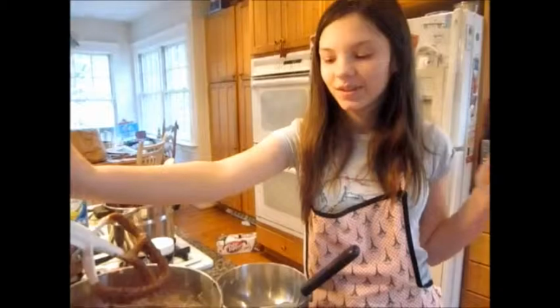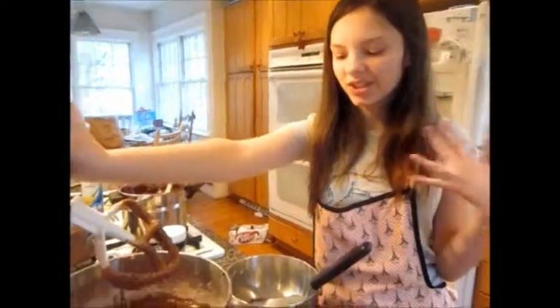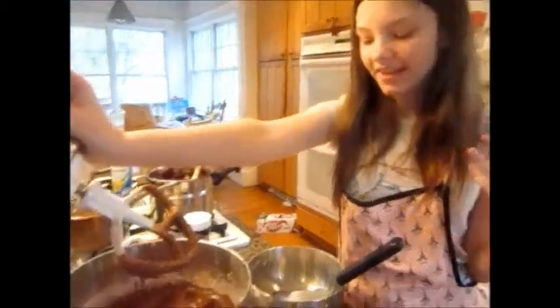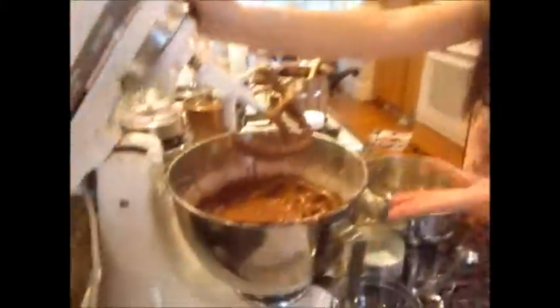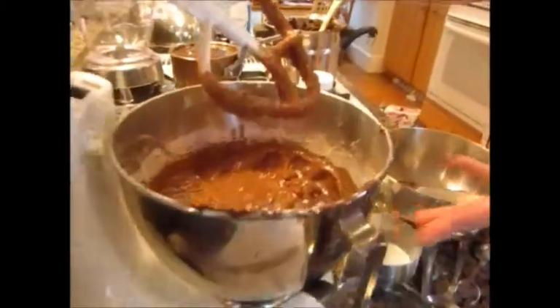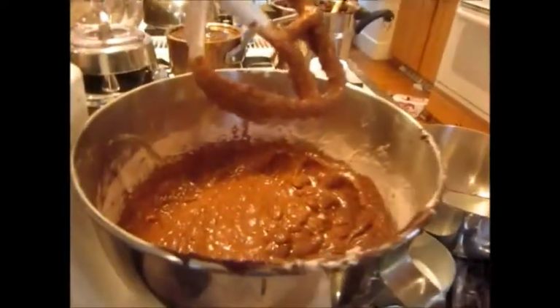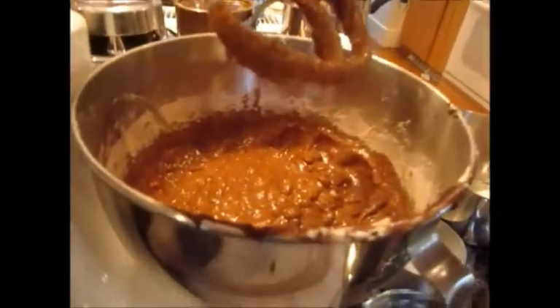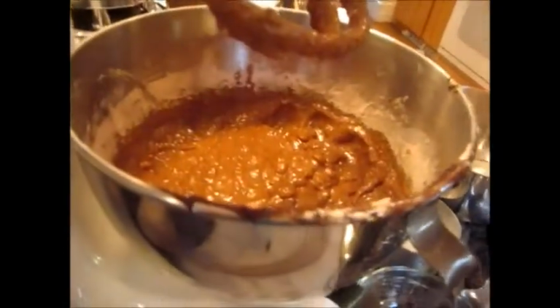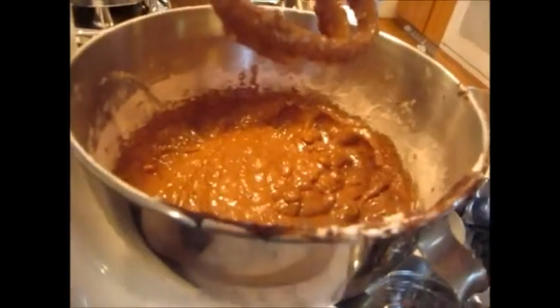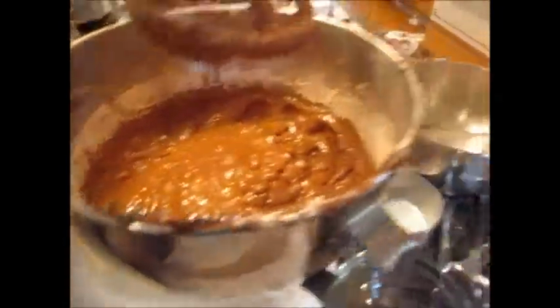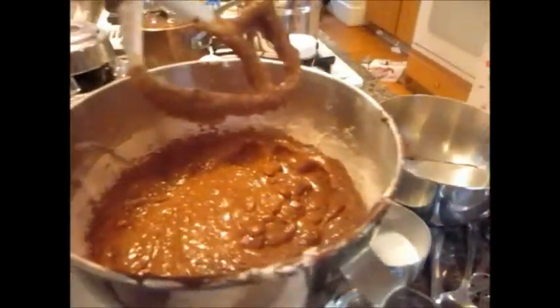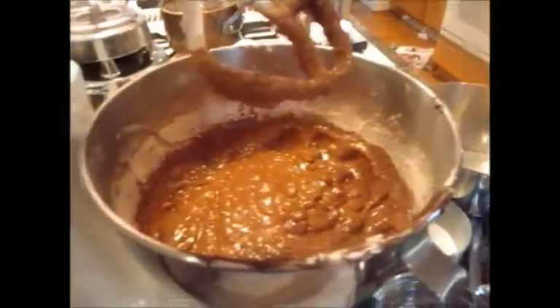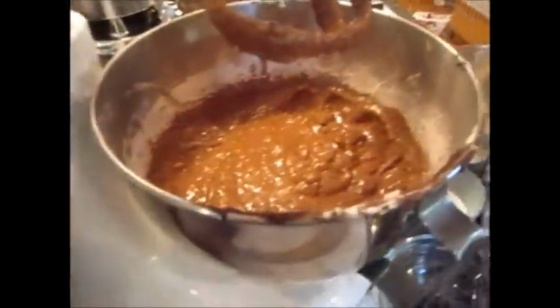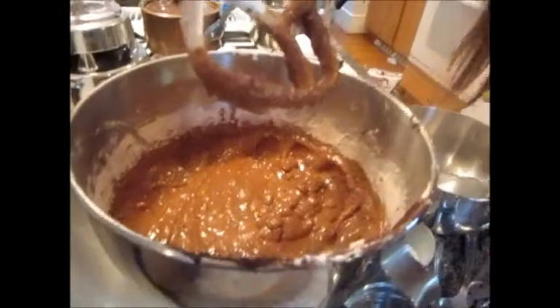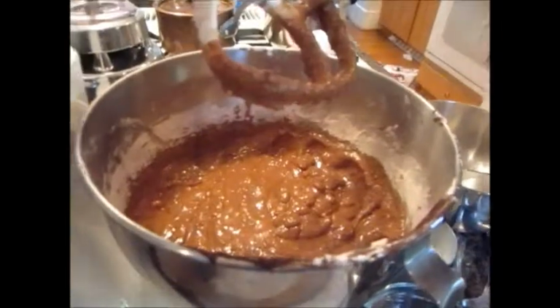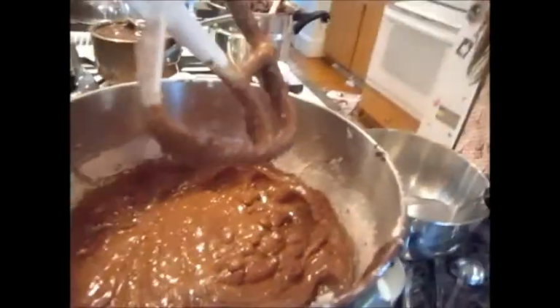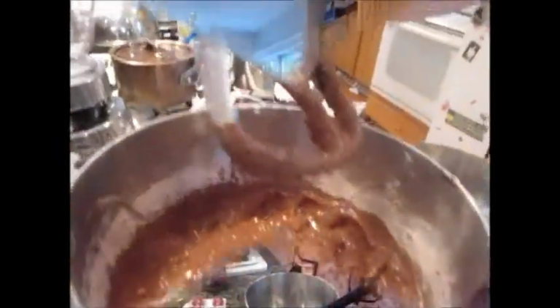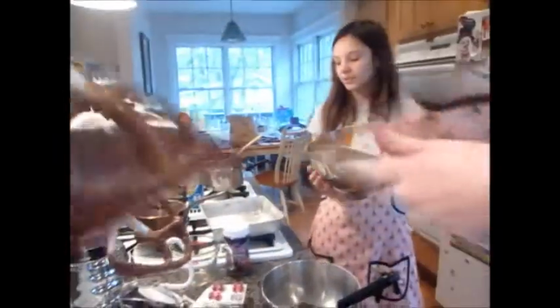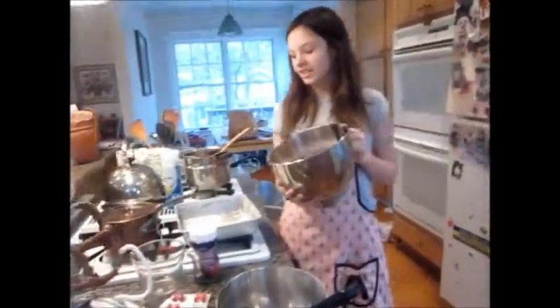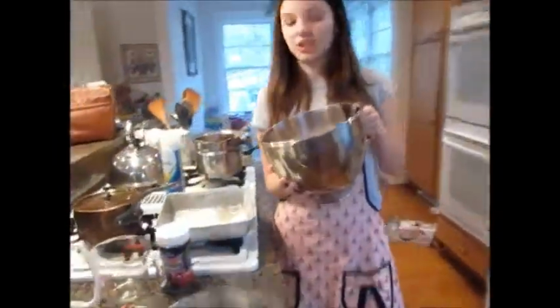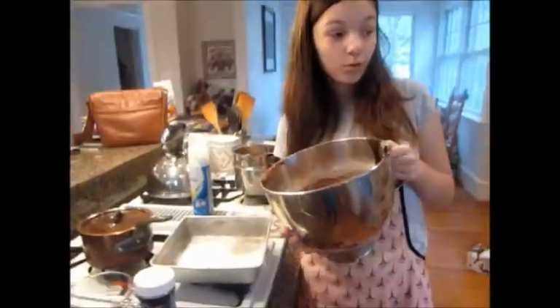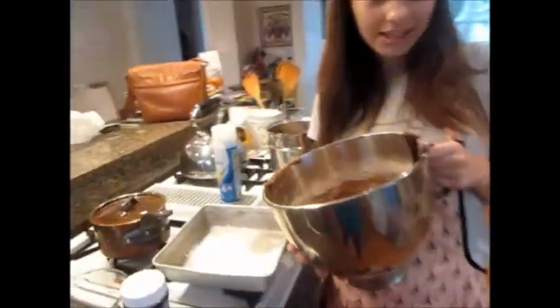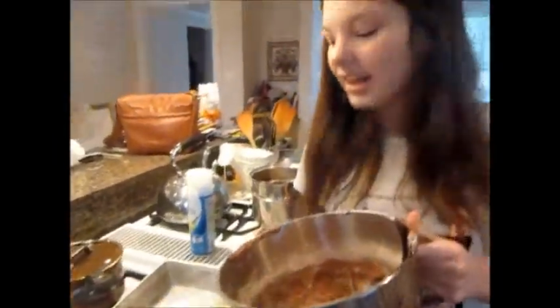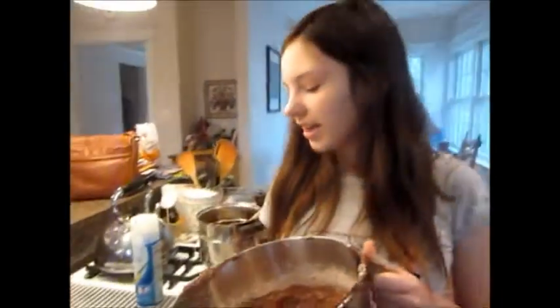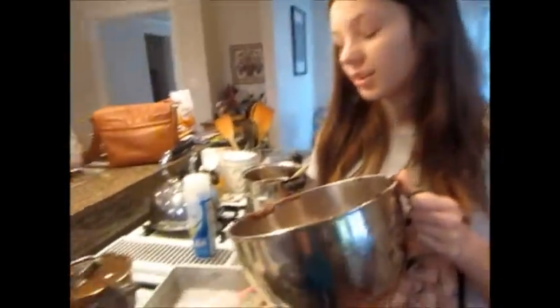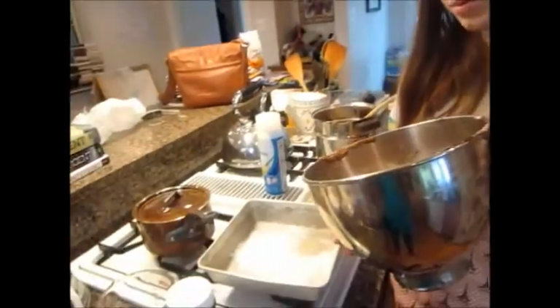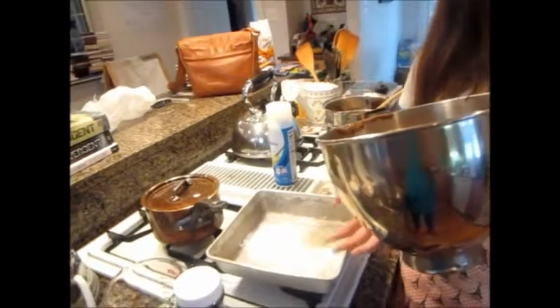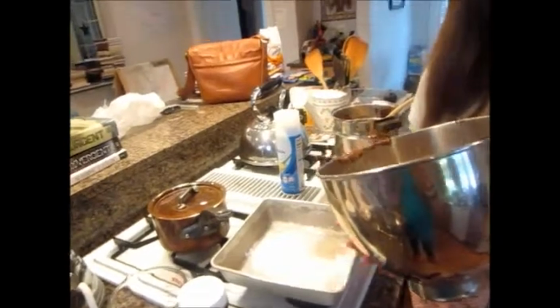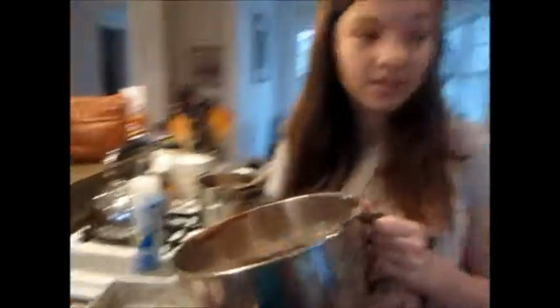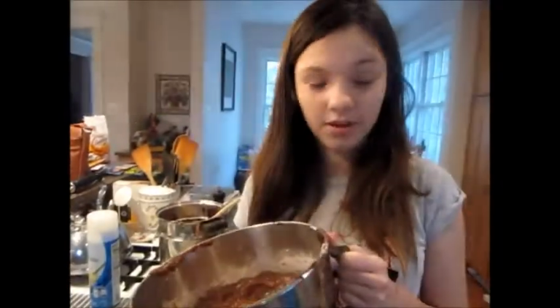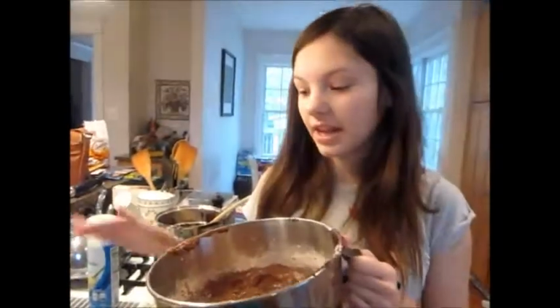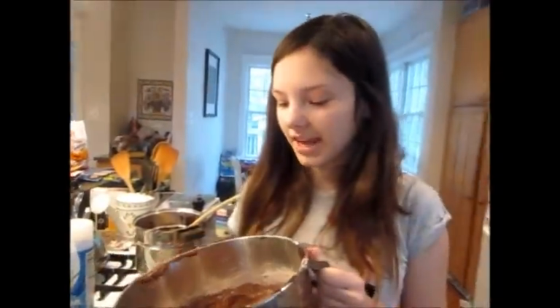We just added the buttermilk and the chocolate — not the chocolate mixture, the flour mixture. The tip on this is you're supposed to make it into two layers and then combine them so that you have a layered cake.